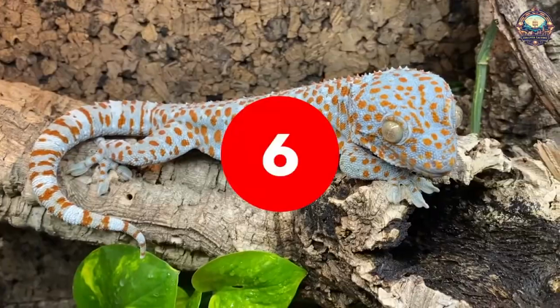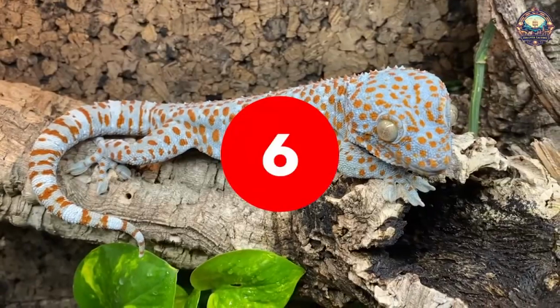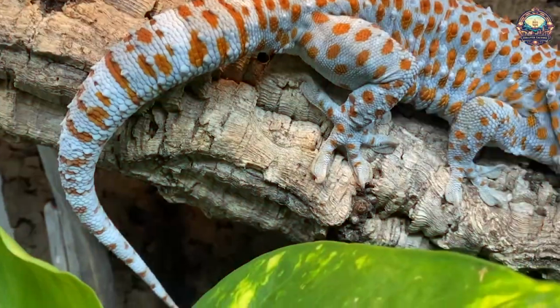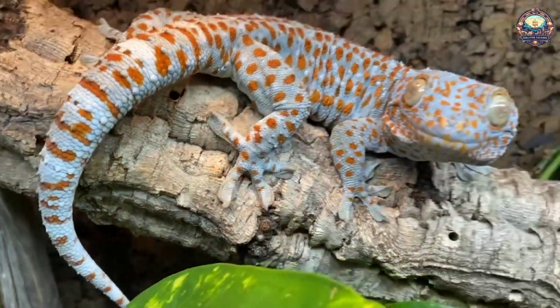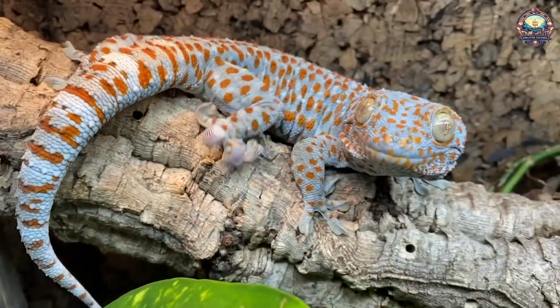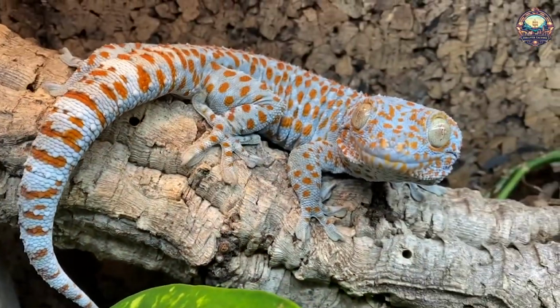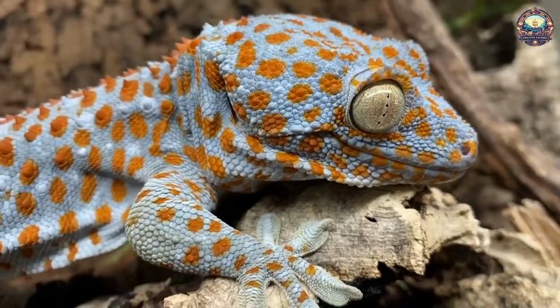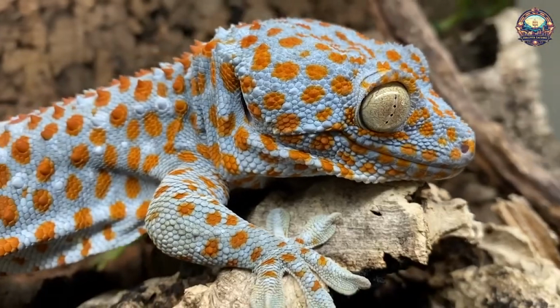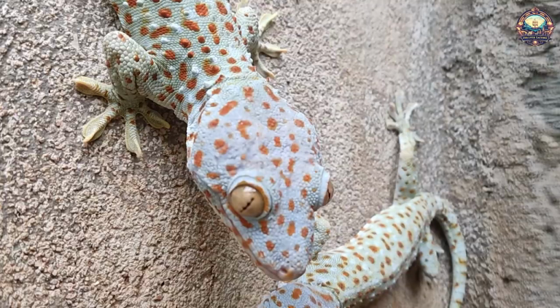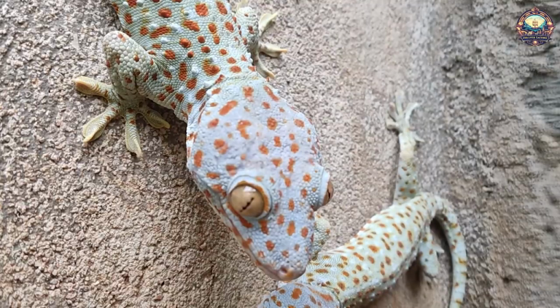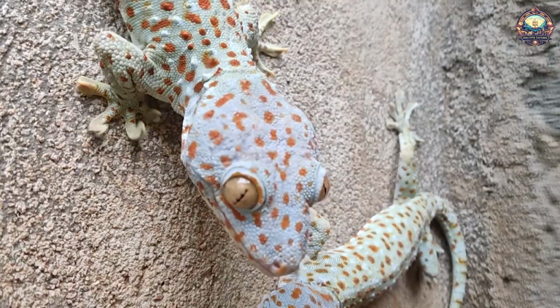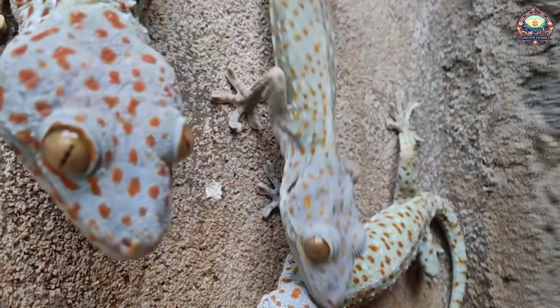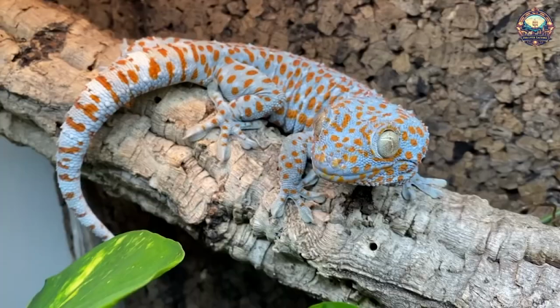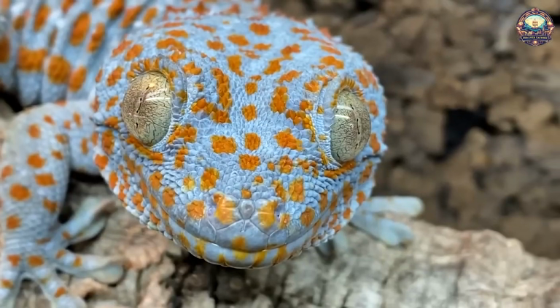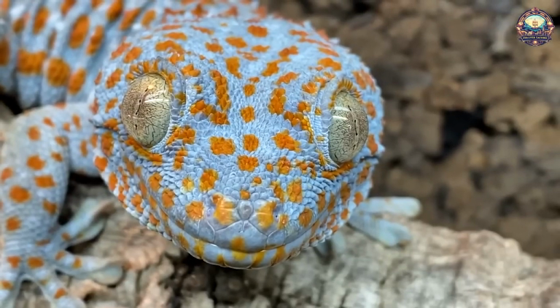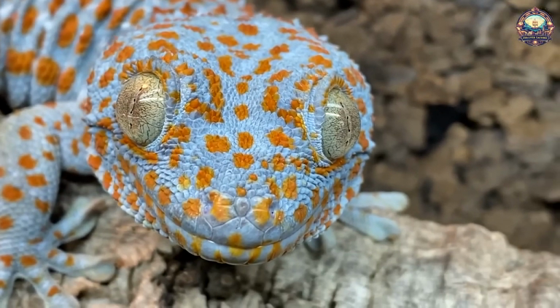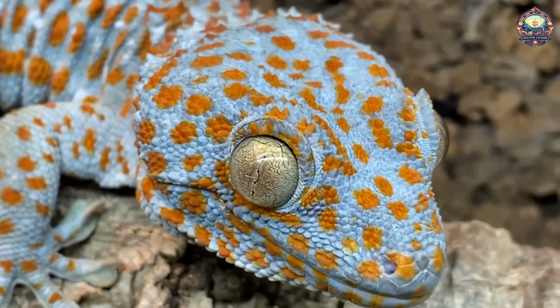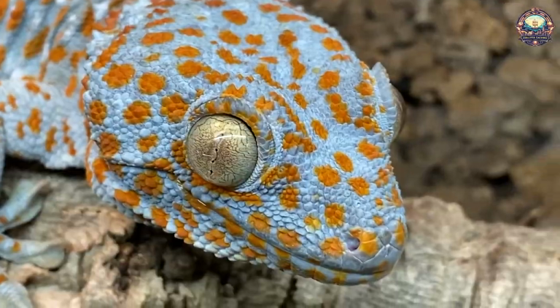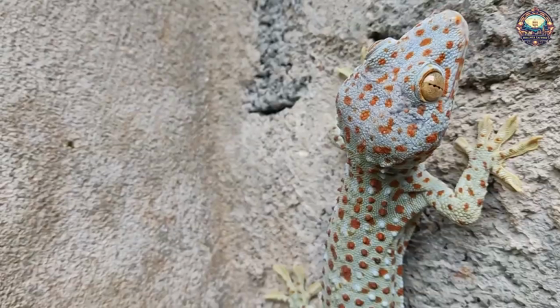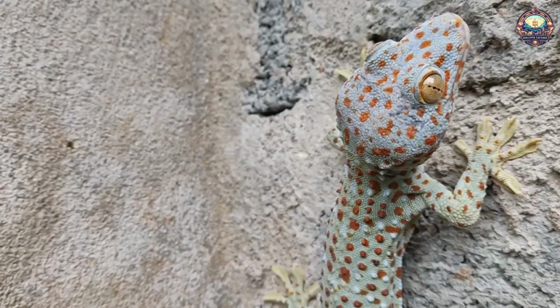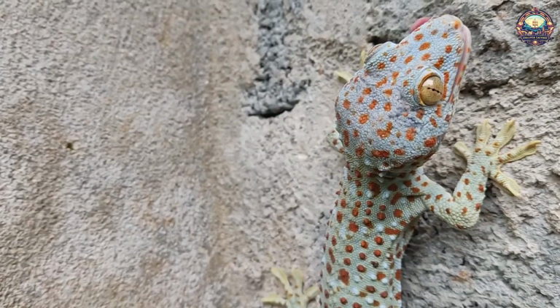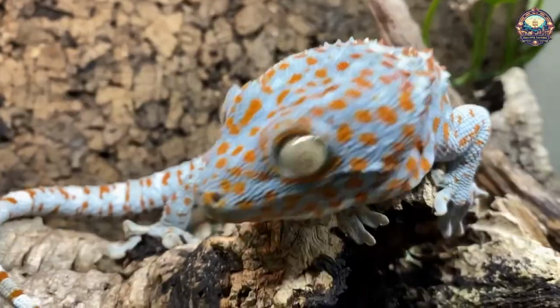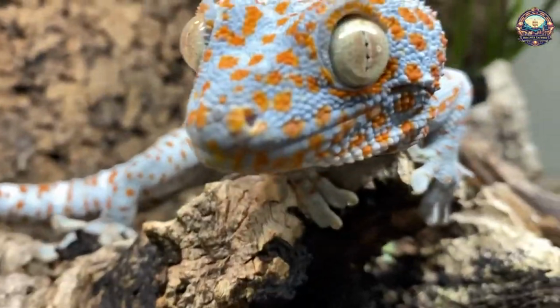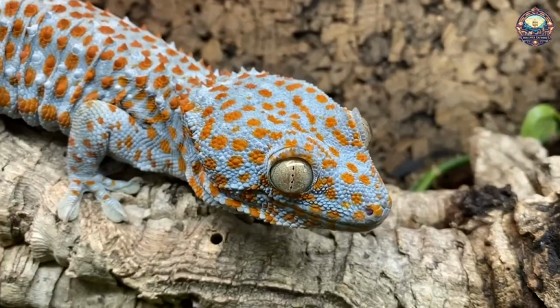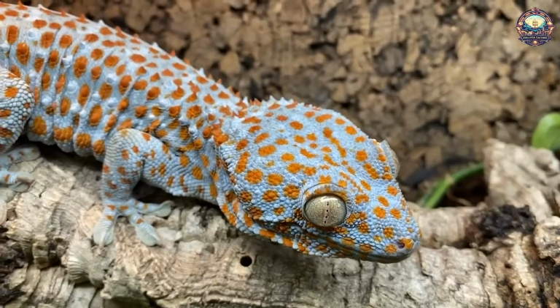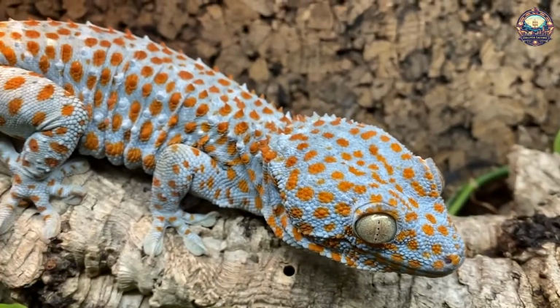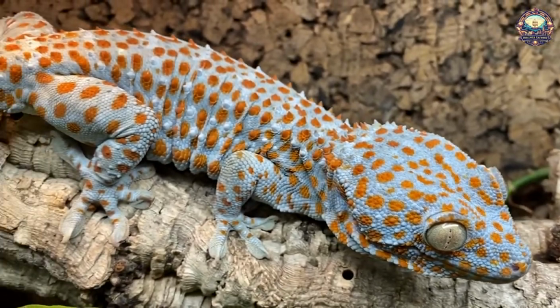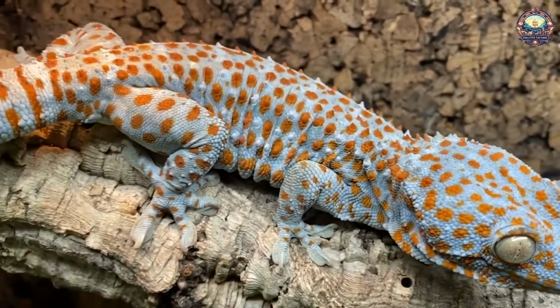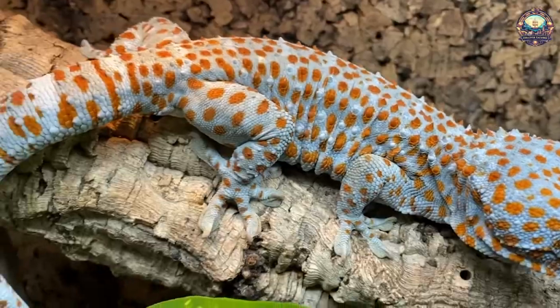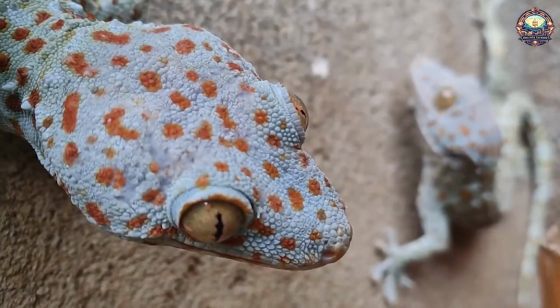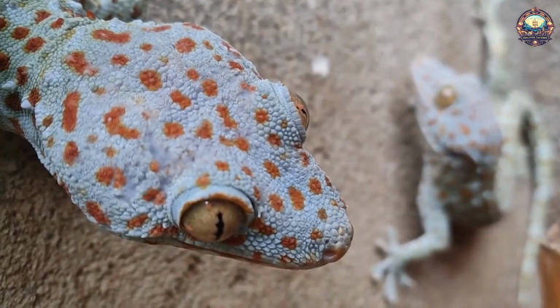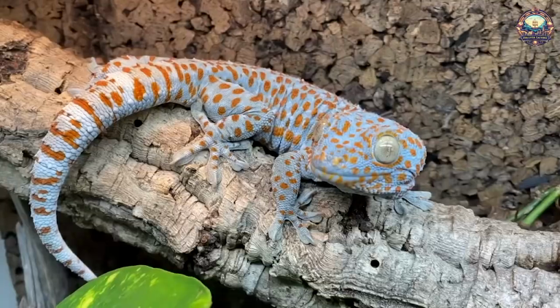6. Geckos. Have you ever wondered how geckos are able to climb smooth surfaces? The gecko's Spider-Man abilities are due in part to the electrostatic forces on the gecko's toe pads. The difference in charge between his feet and the surface he's climbing helps the little guy stay anchored to the wall.